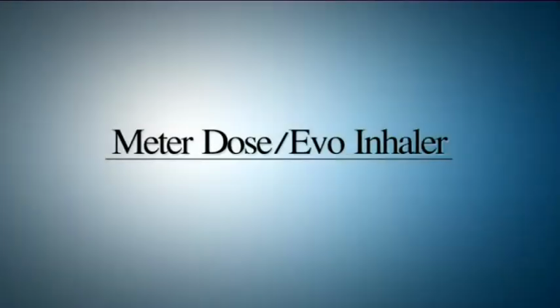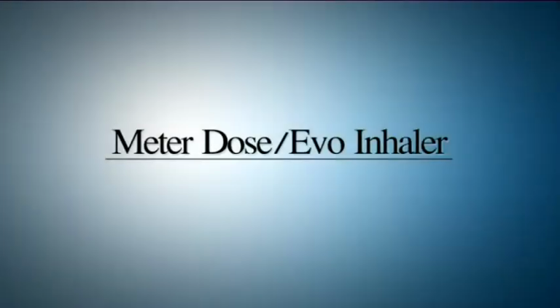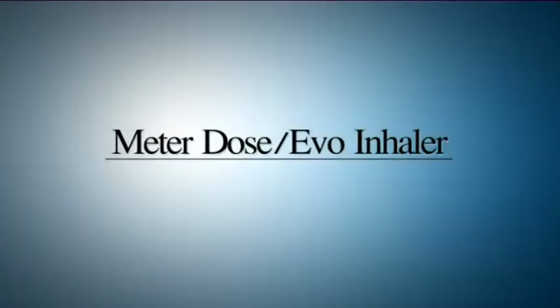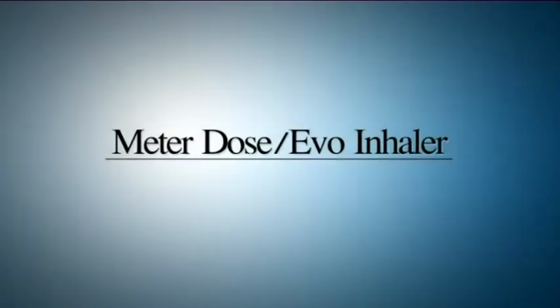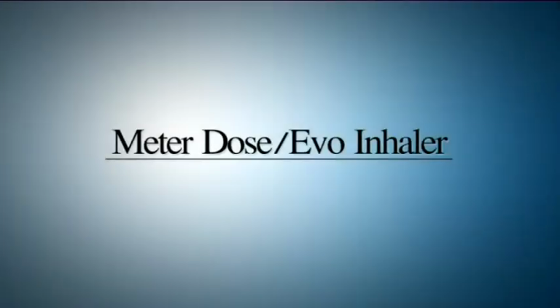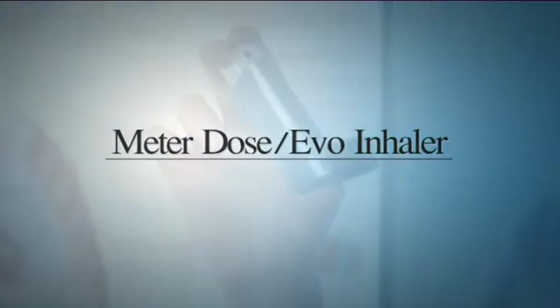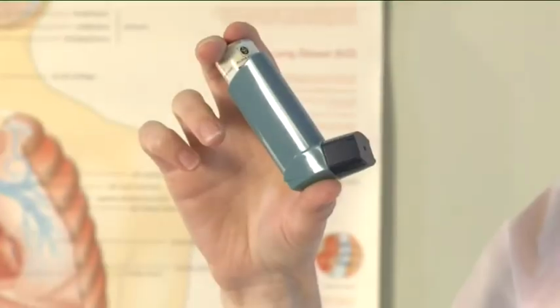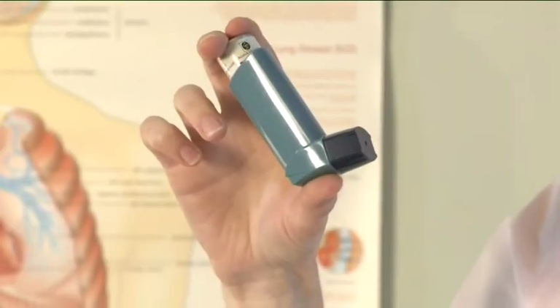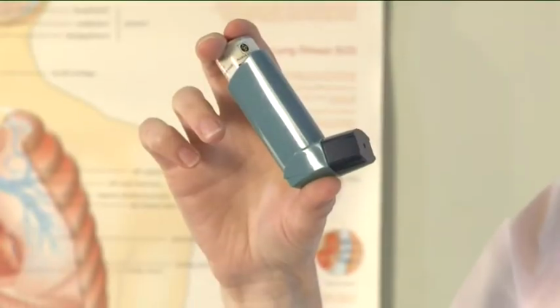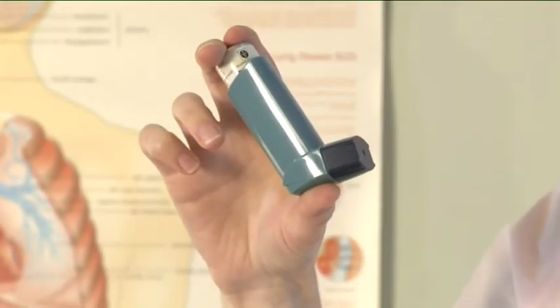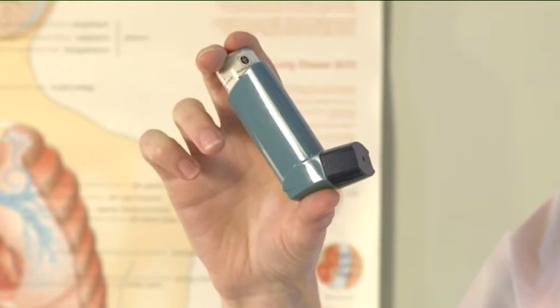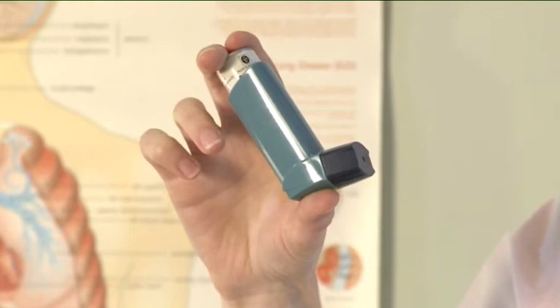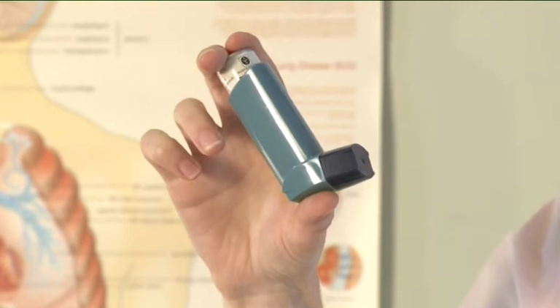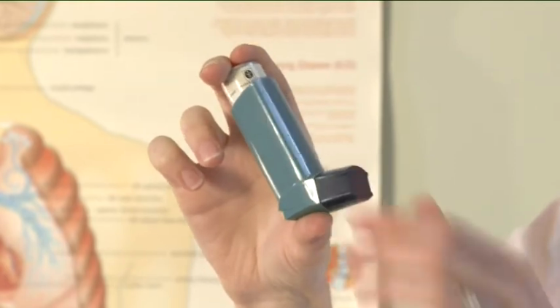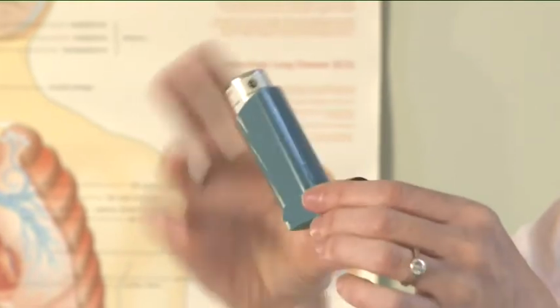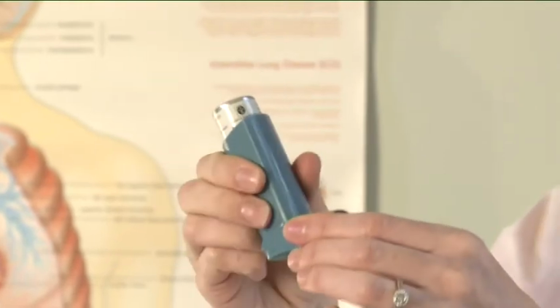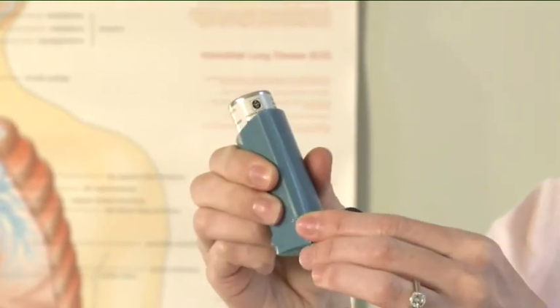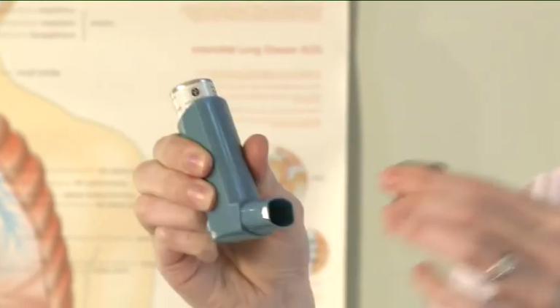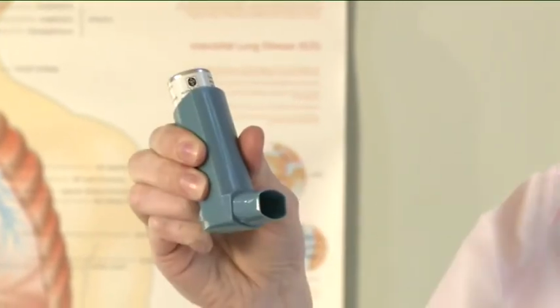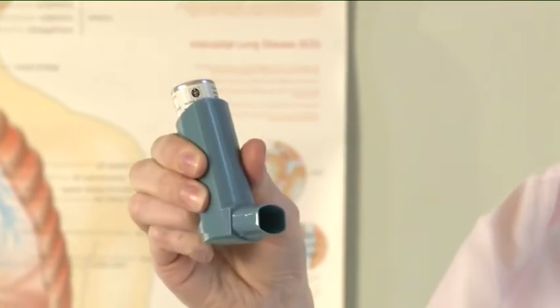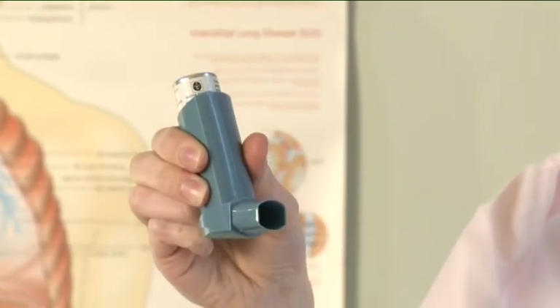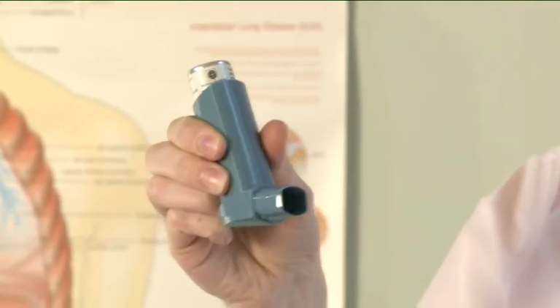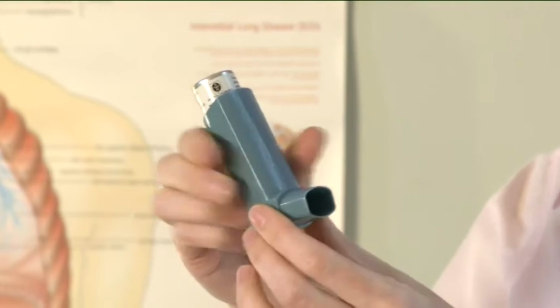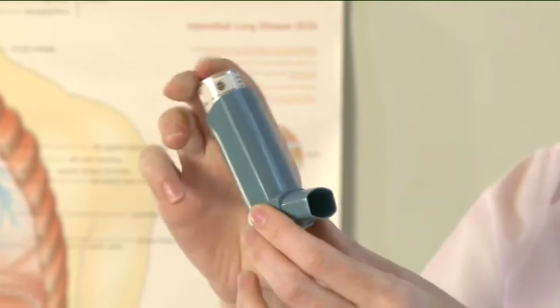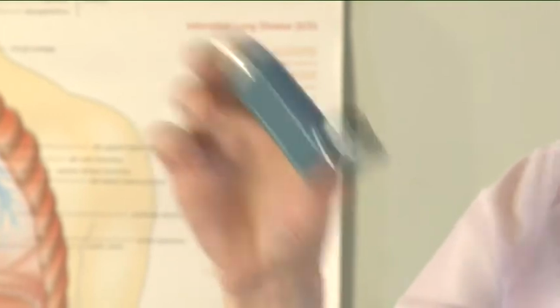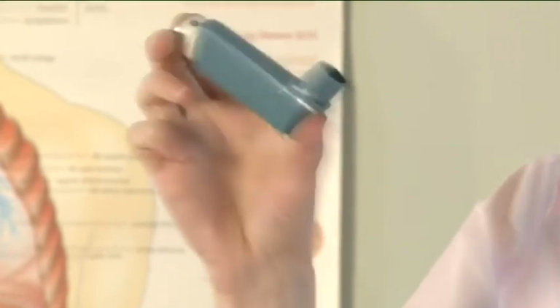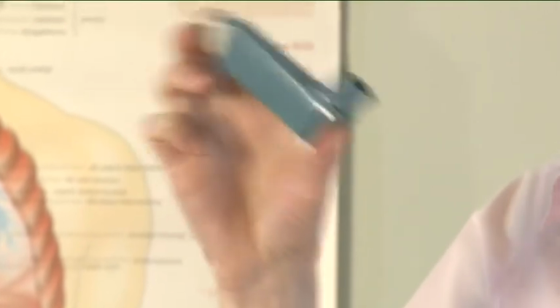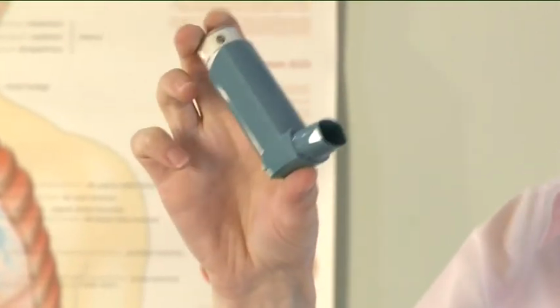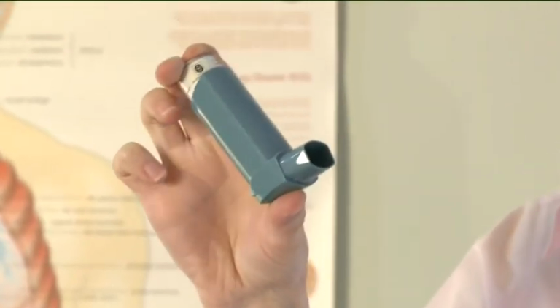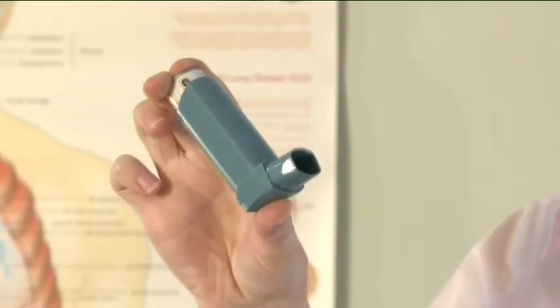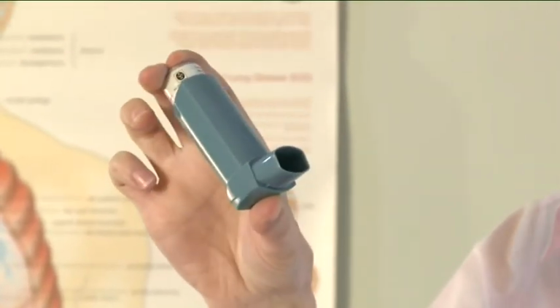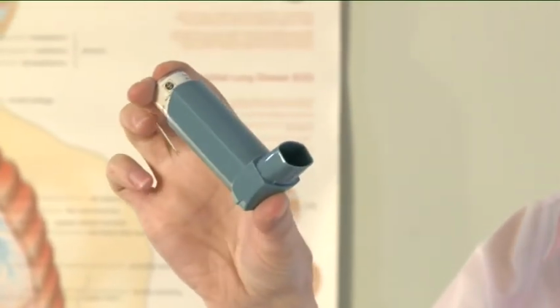Metered Dose Inhaler or Evohaler. Before using for the first time, remove the mouthpiece cover by gently squeezing the sides of the cover. Shake the inhaler well and release two puffs into the air to make sure that it works.